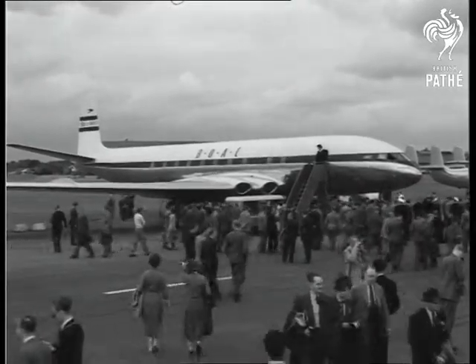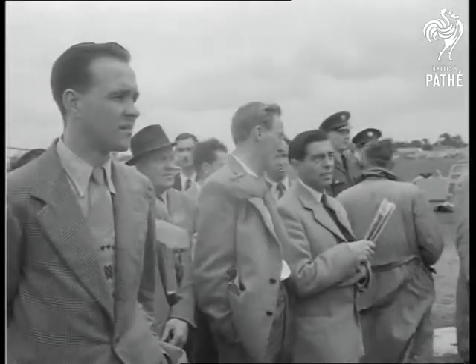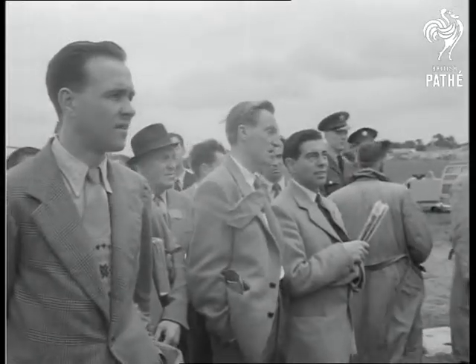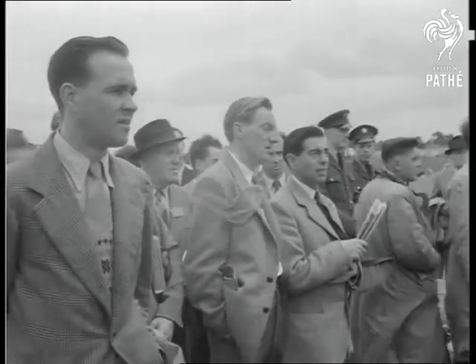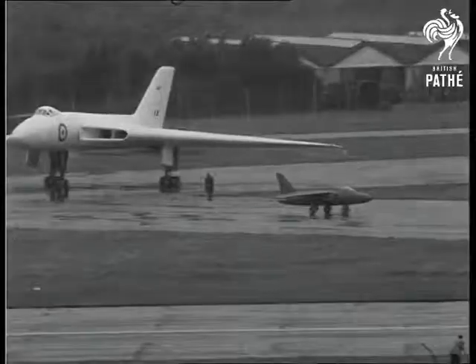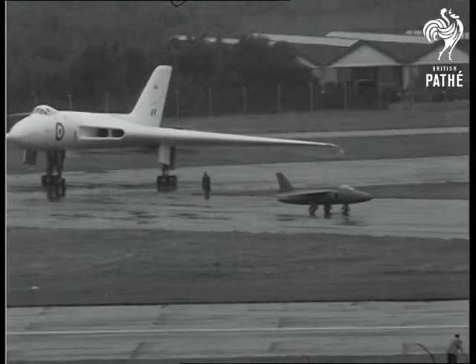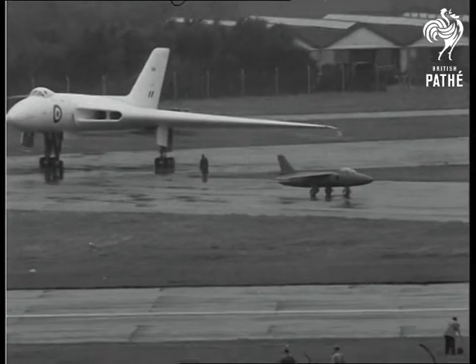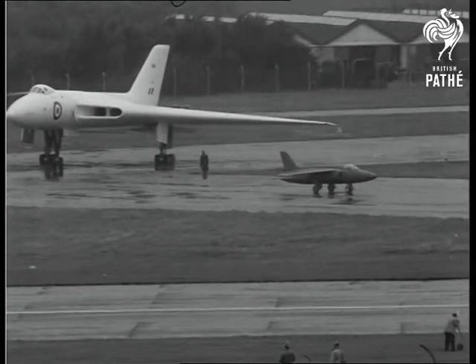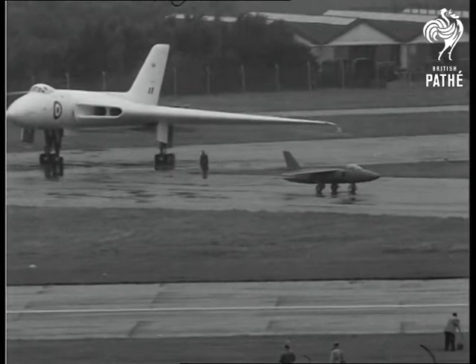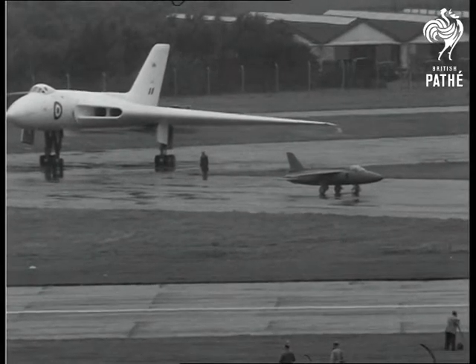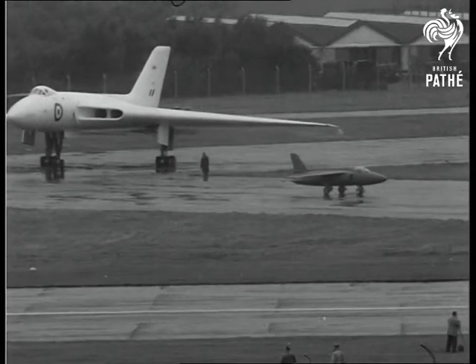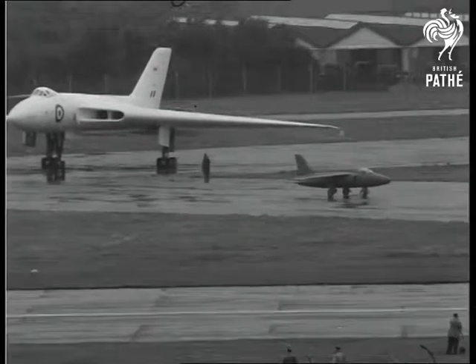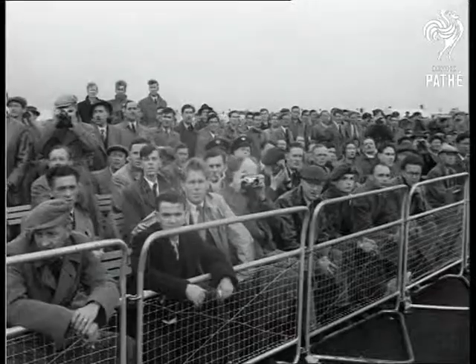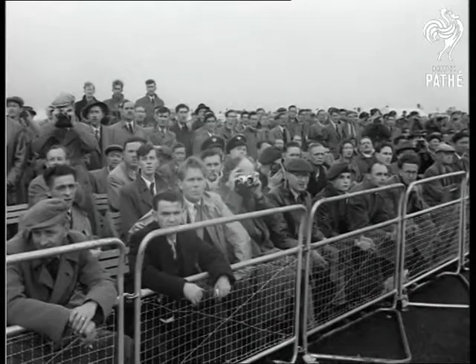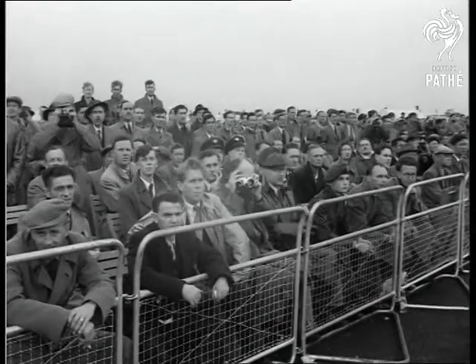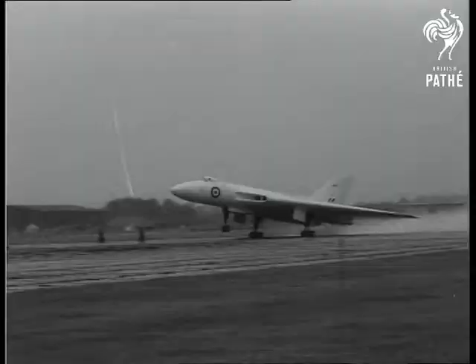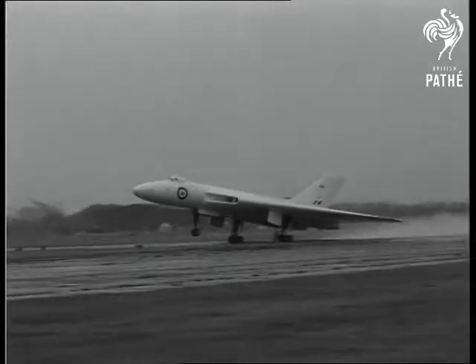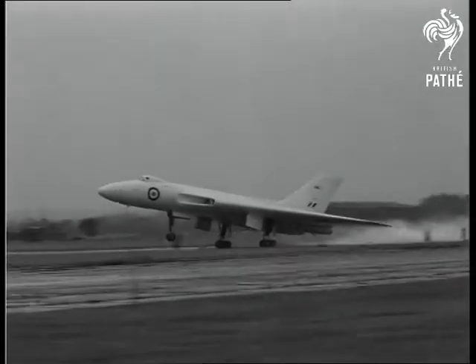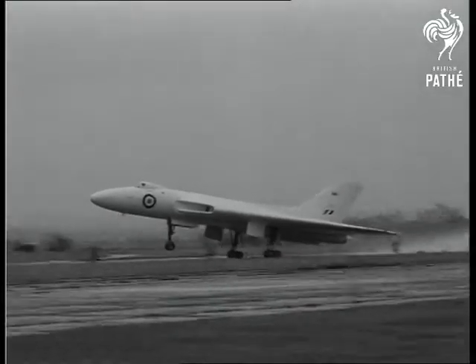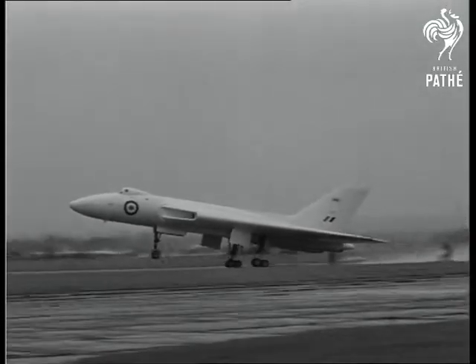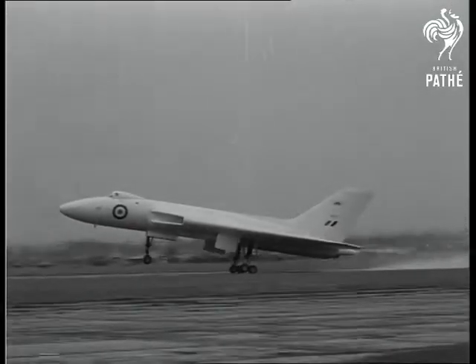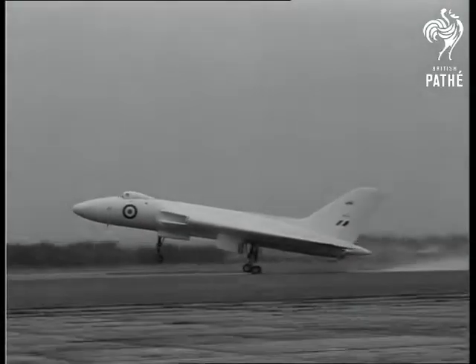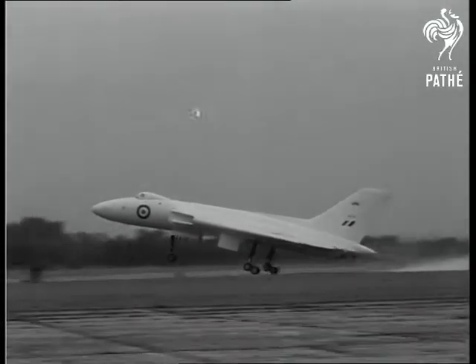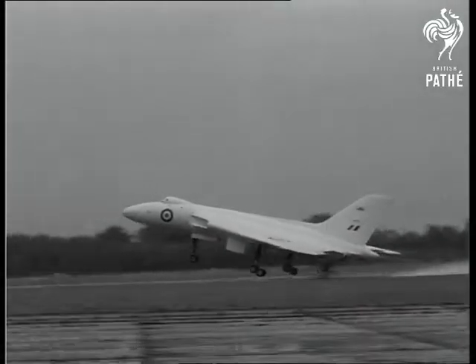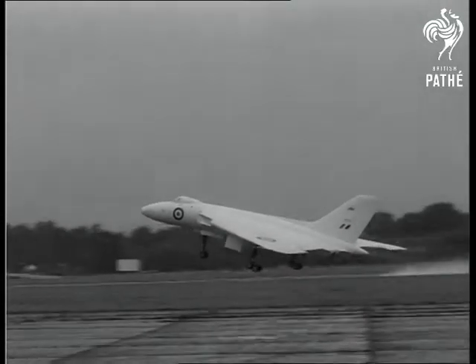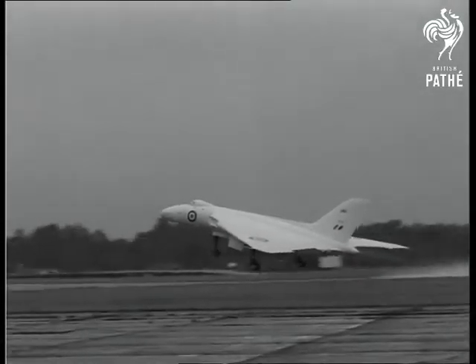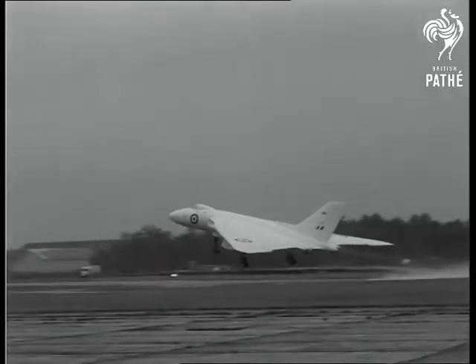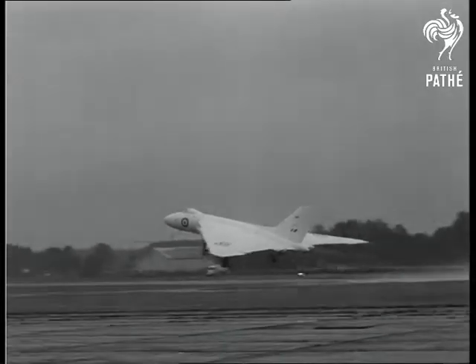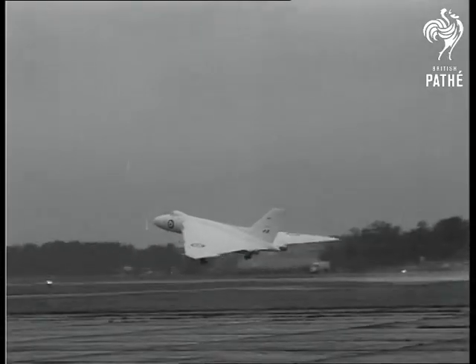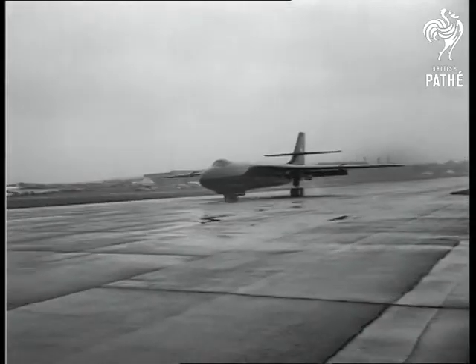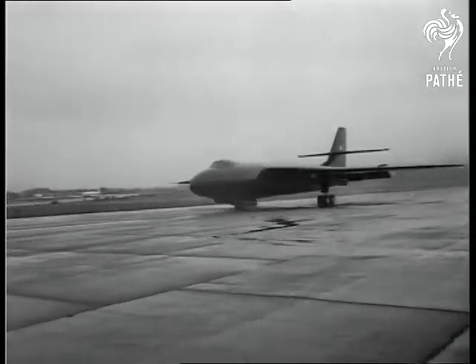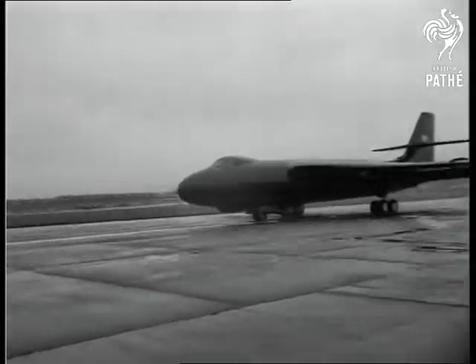Now for the flying display. A Vulcan dwarfs the Folland Midge, the world's first light jet fighter. And there's the Vulcan away. Already this long-range plane is in production for Bomber Command. Also on order for the Royal Air Force is the Valiant, a medium bomber.